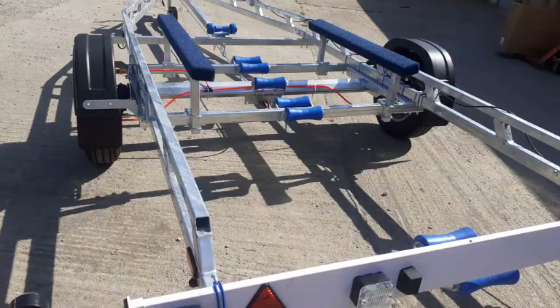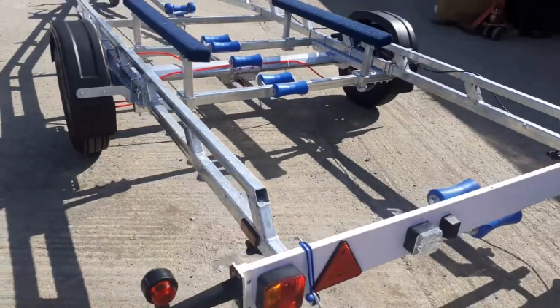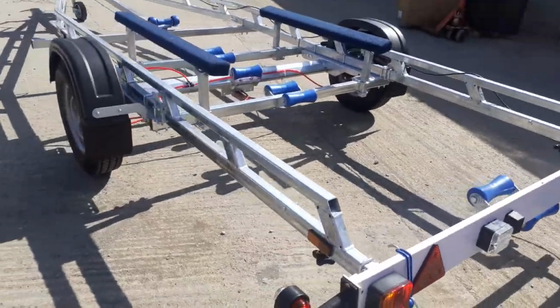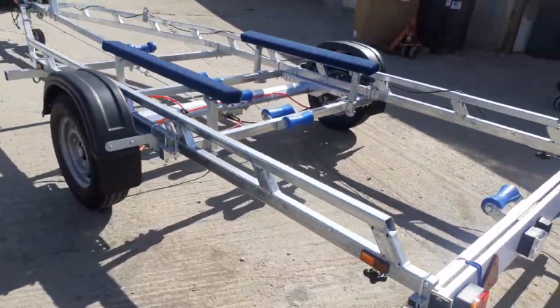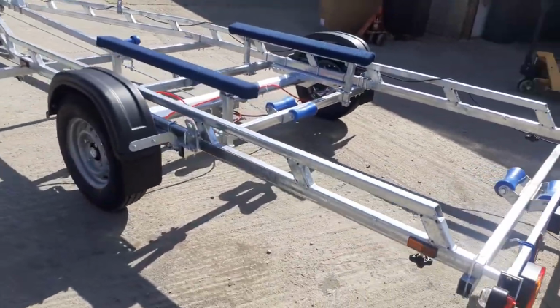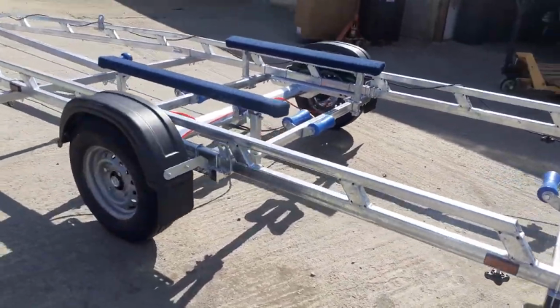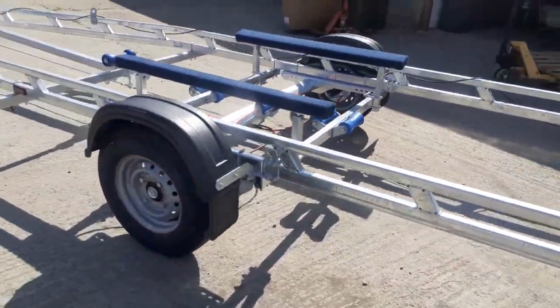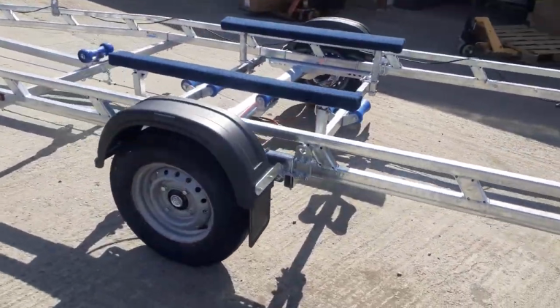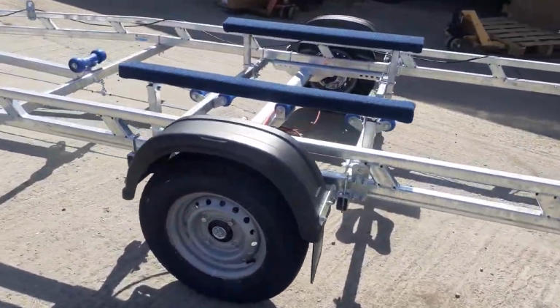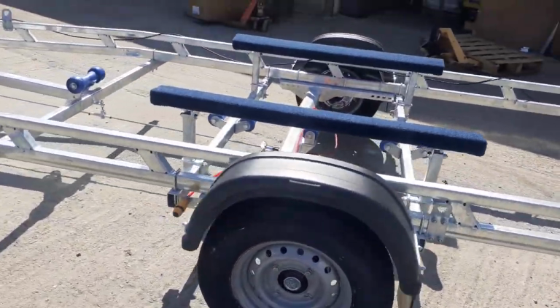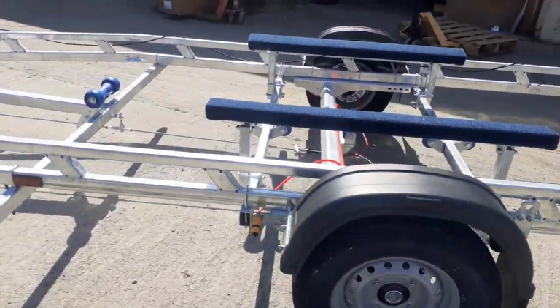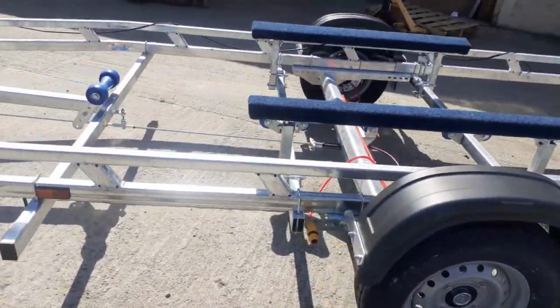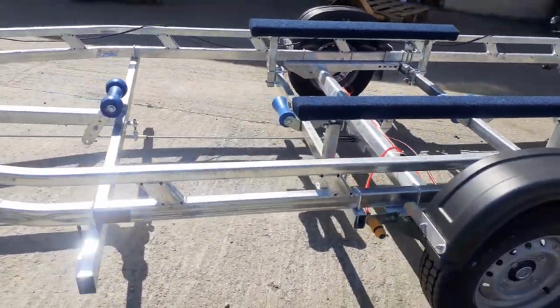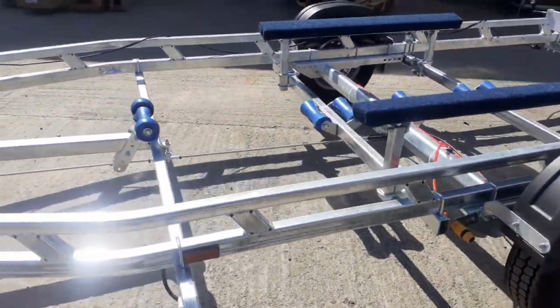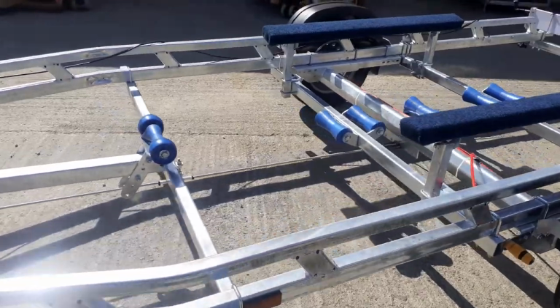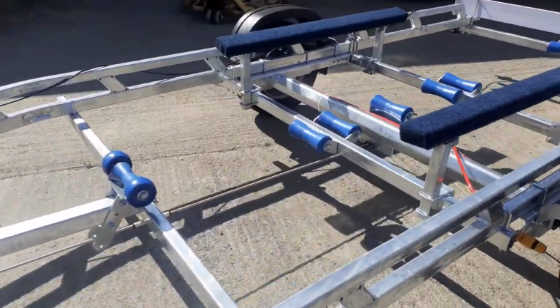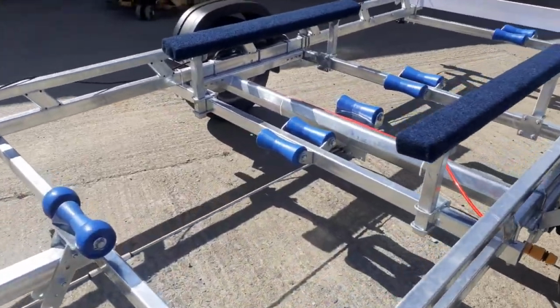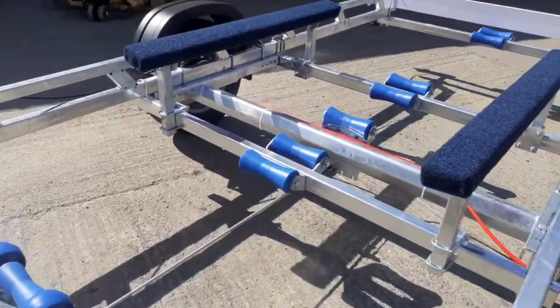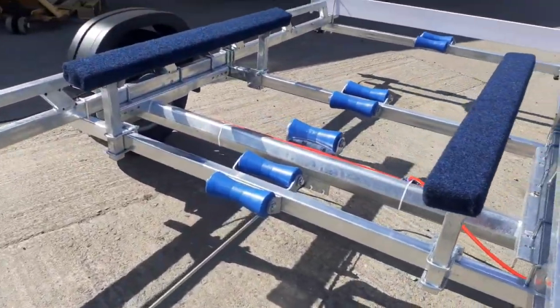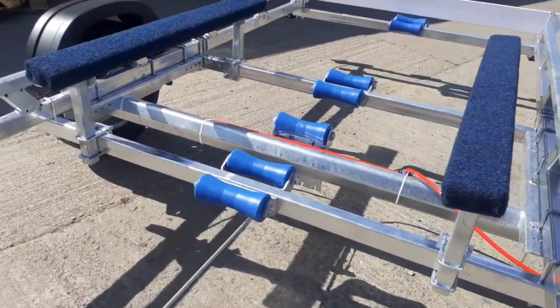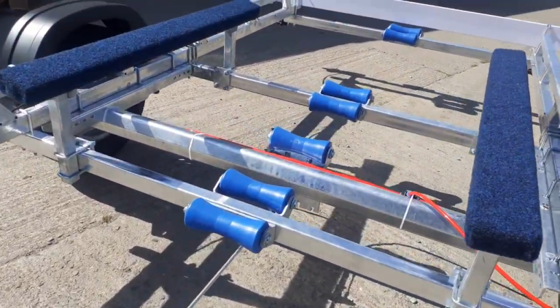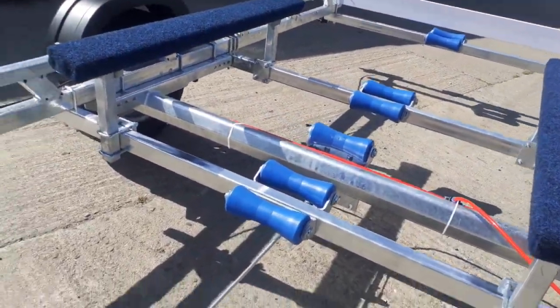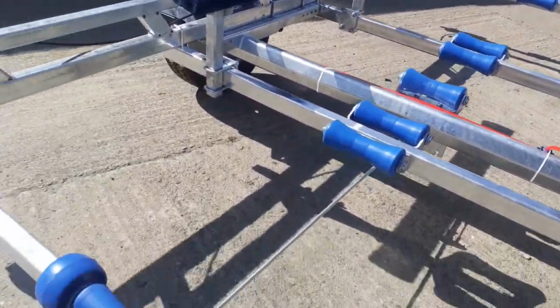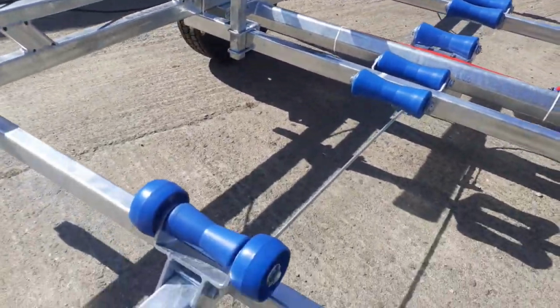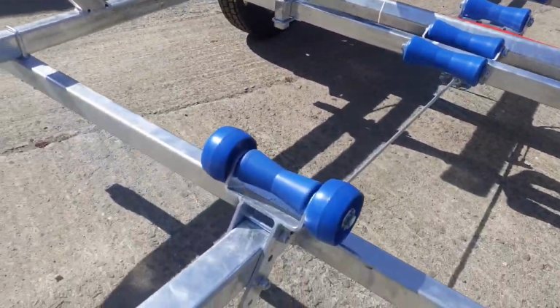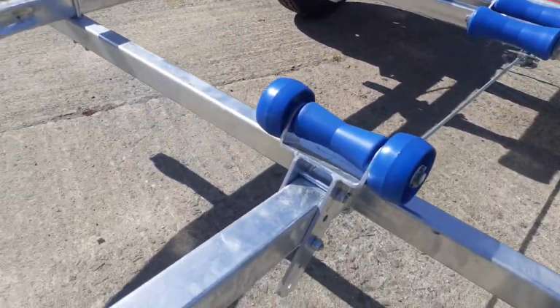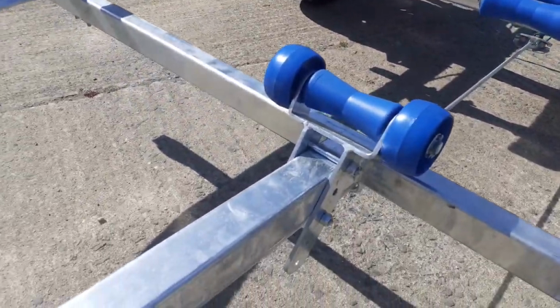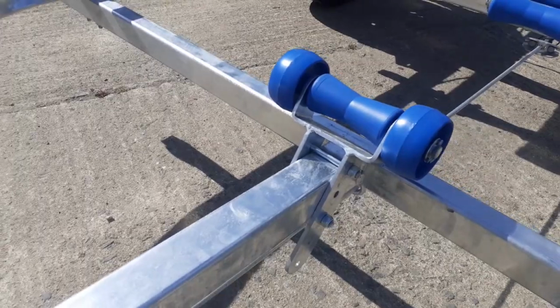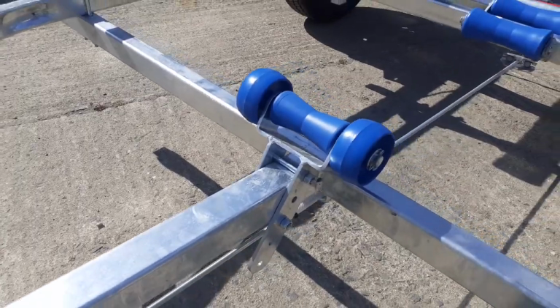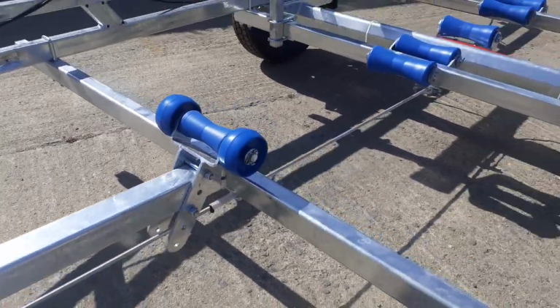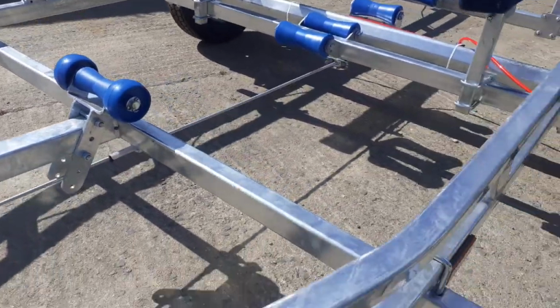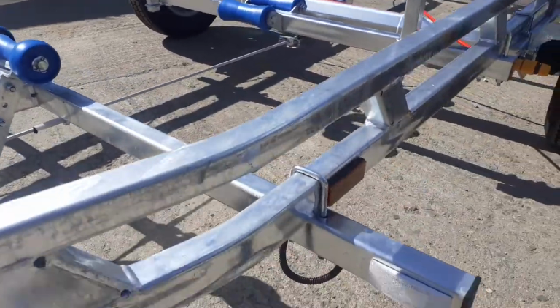This particular trailer is hot dip galvanized and comes complete with a full set of keel rollers down through the middle, plus a height adjustable keel roller at the front.